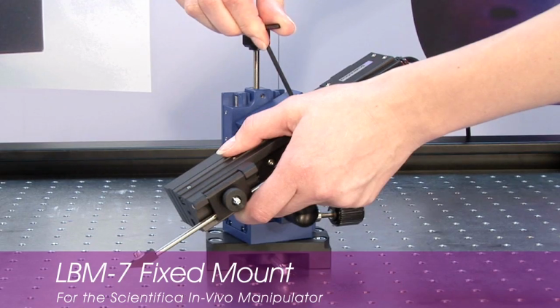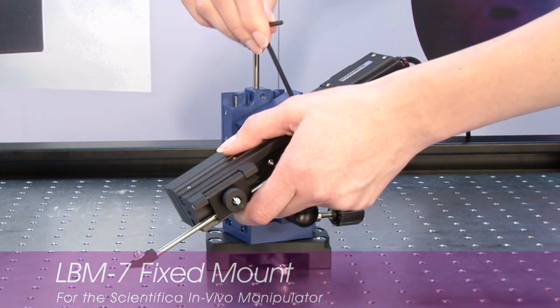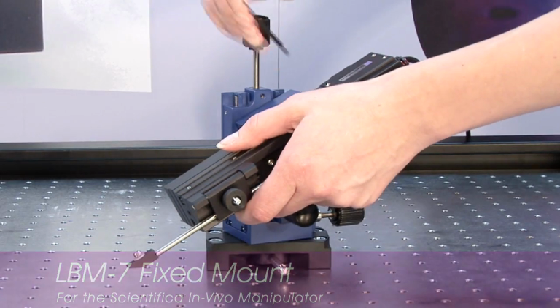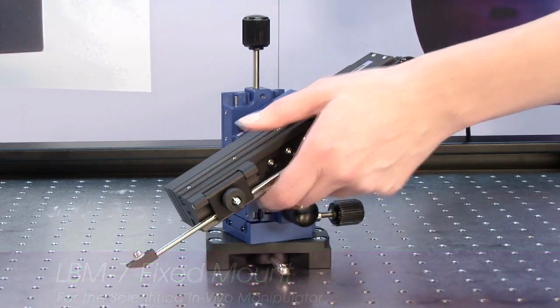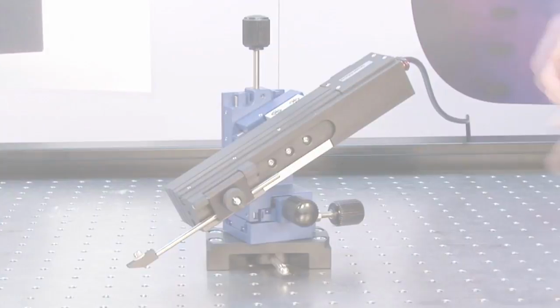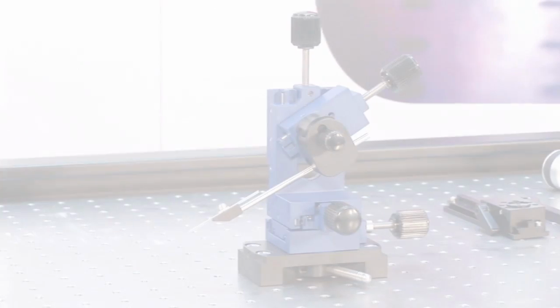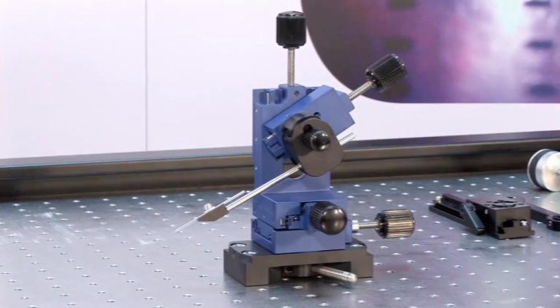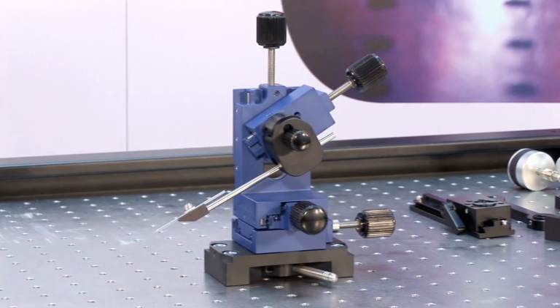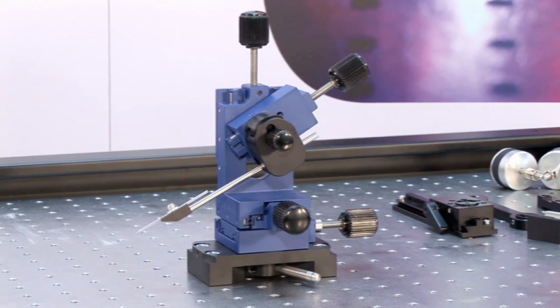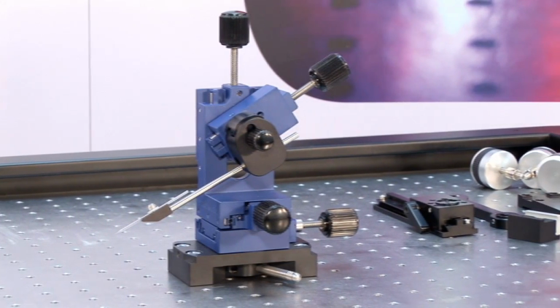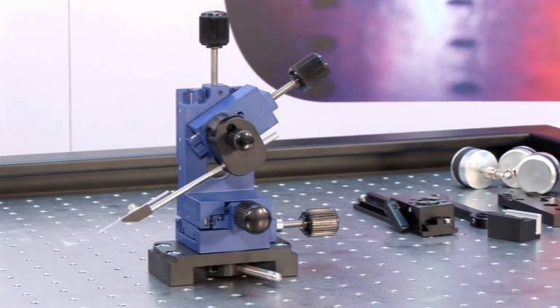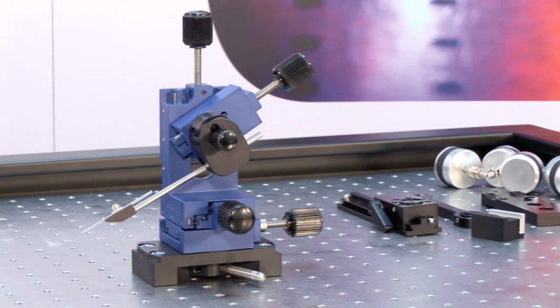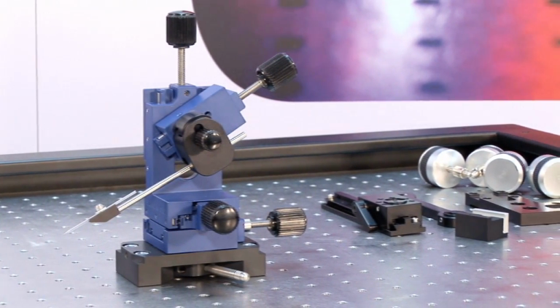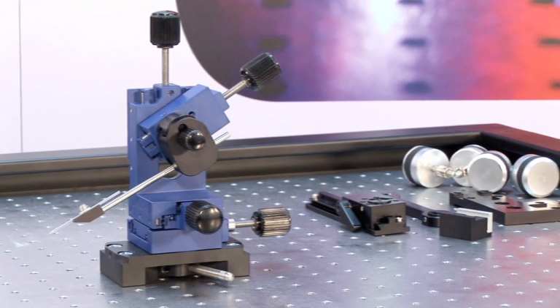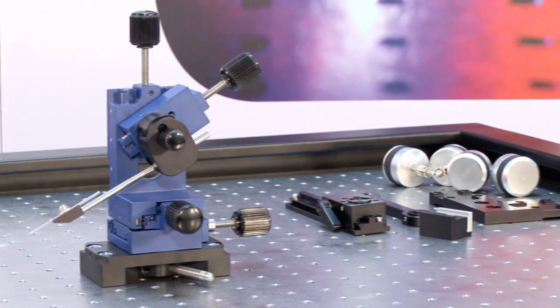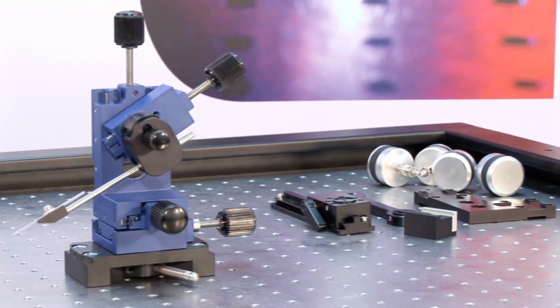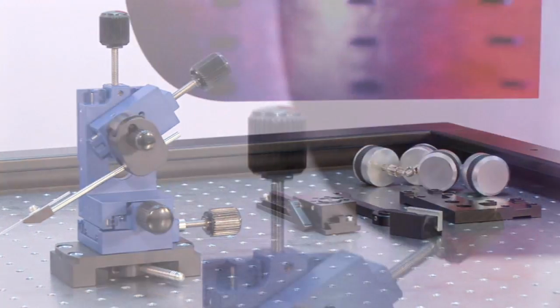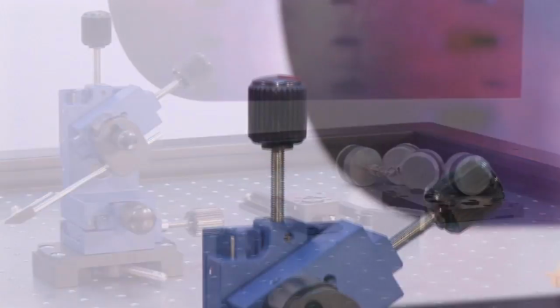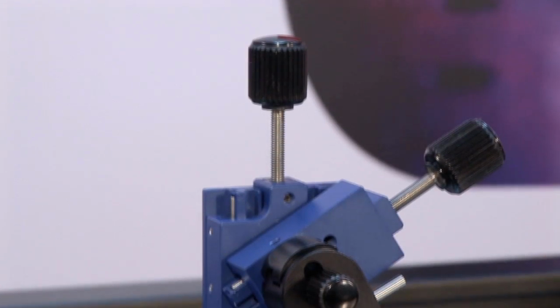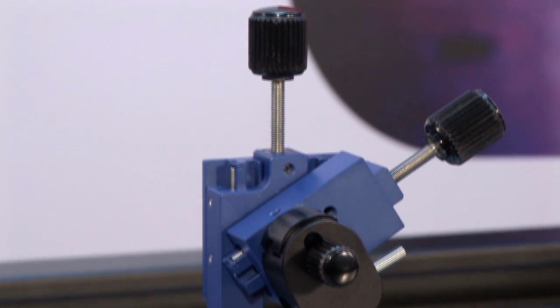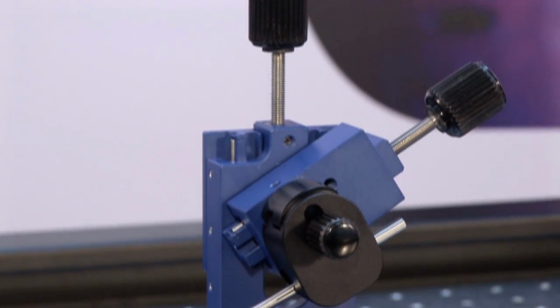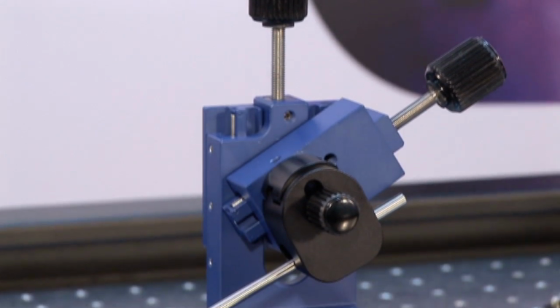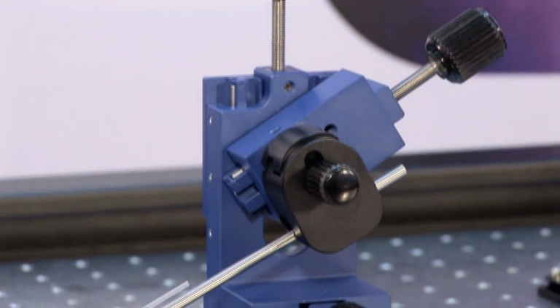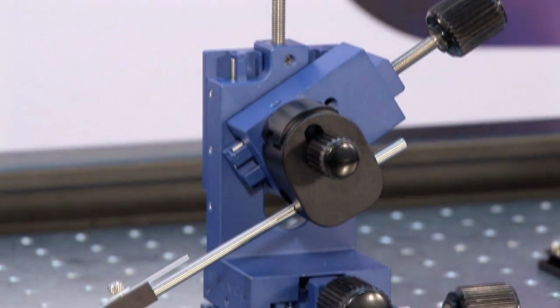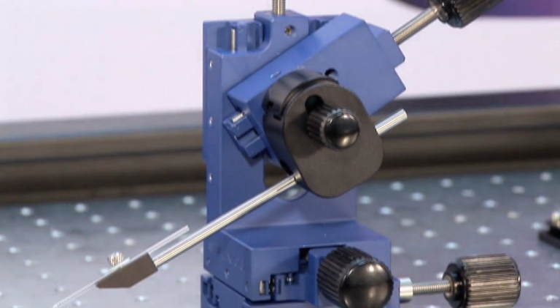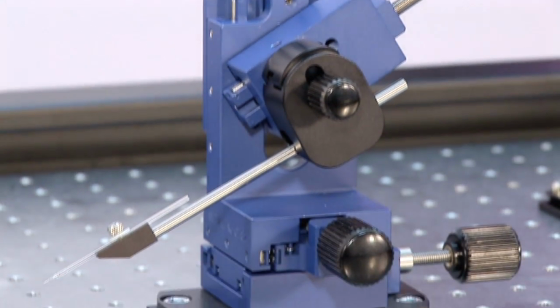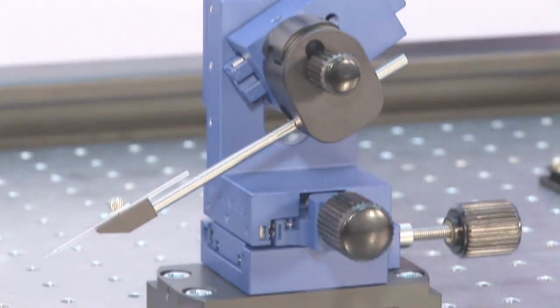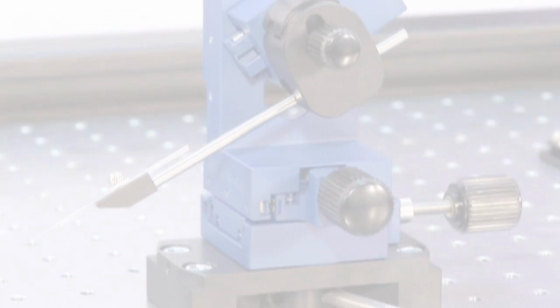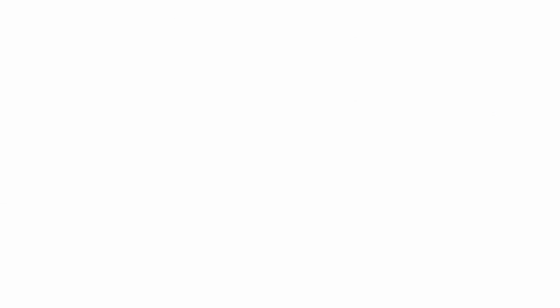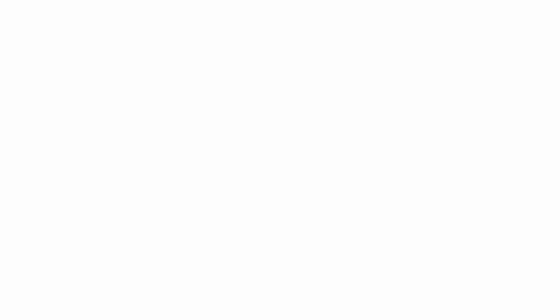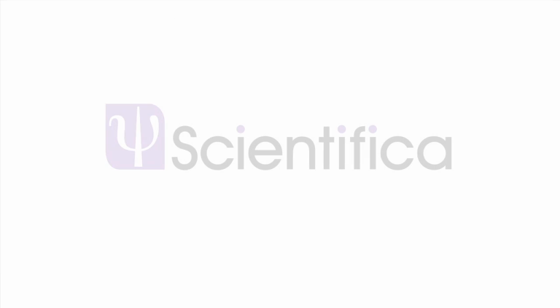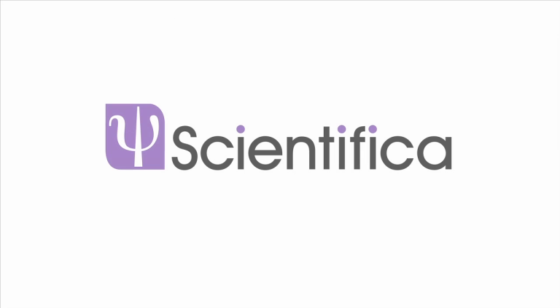The LBM7 is a highly precise and durable manipulator, ideal for positioning of stimulating electrodes and perfusion manifolds. Its reliable manual movement is also suitable for oocyte recordings.